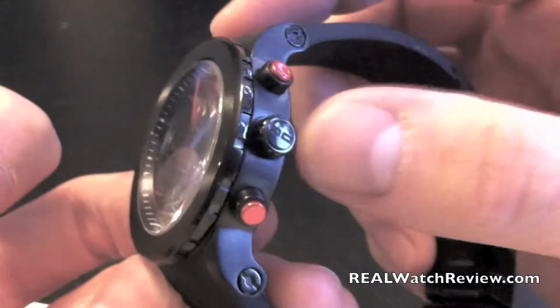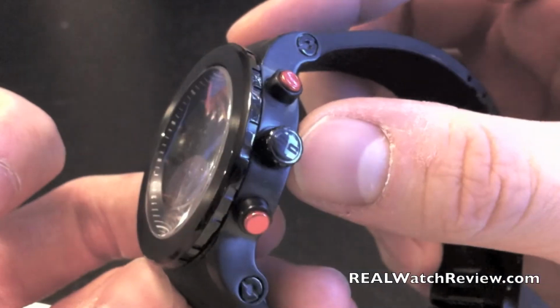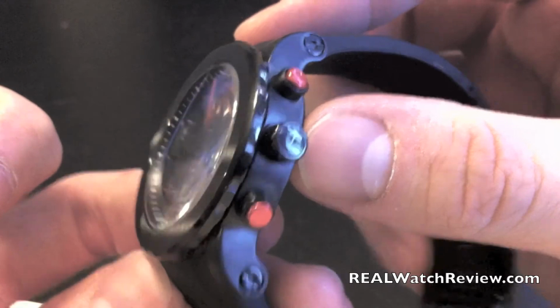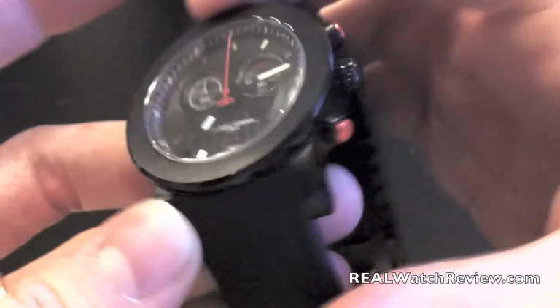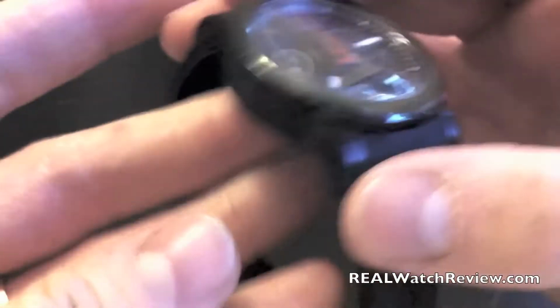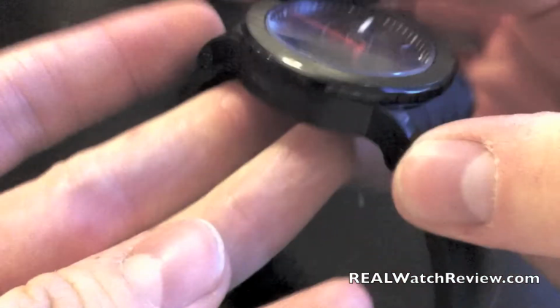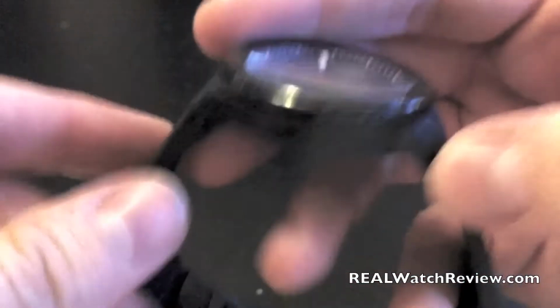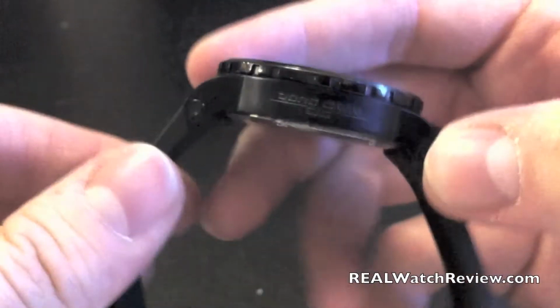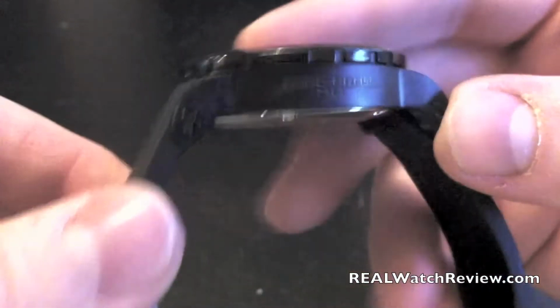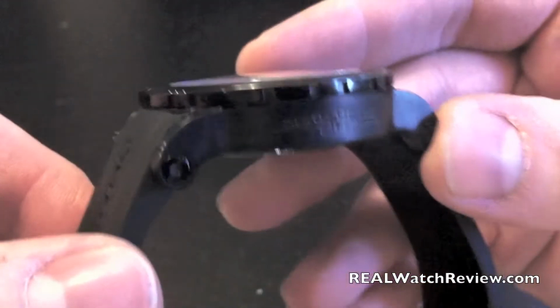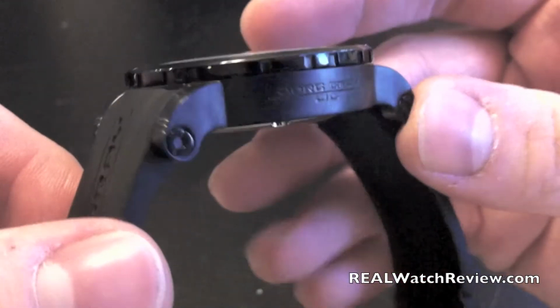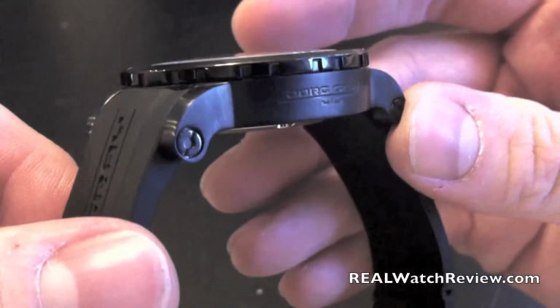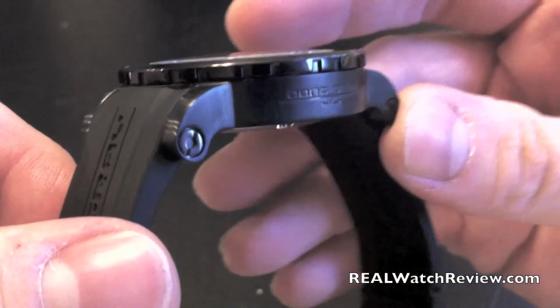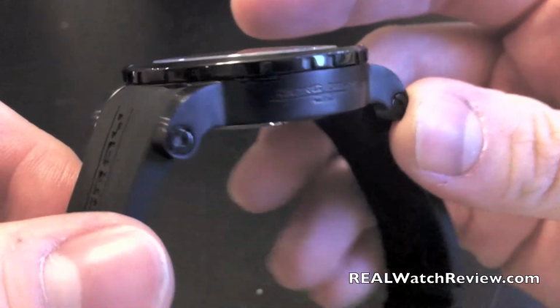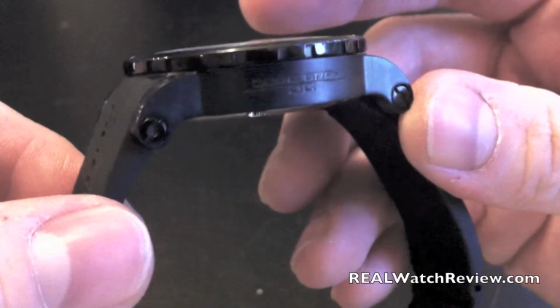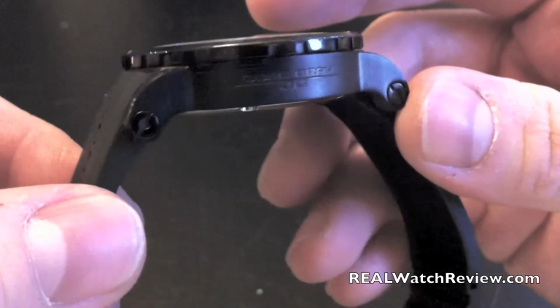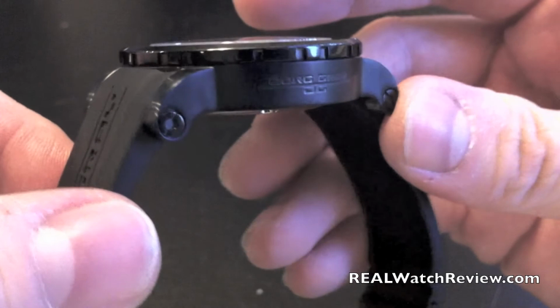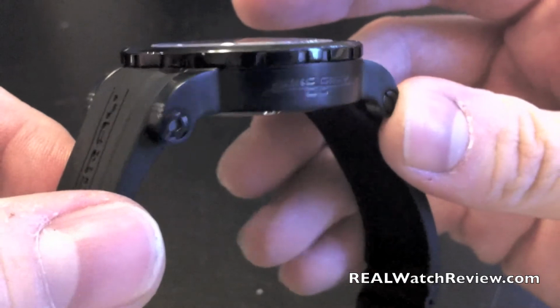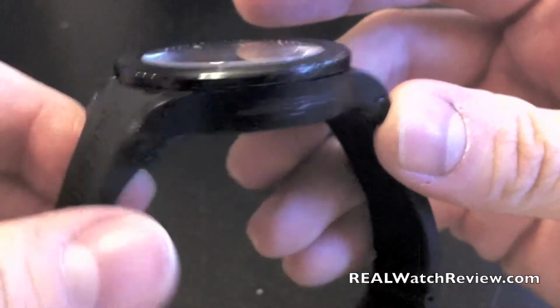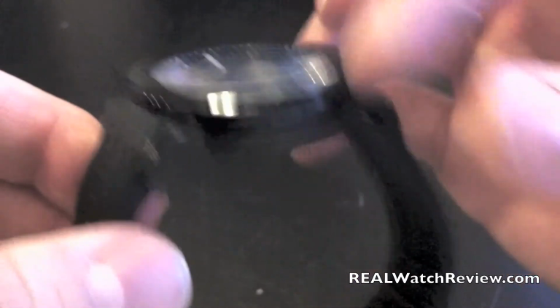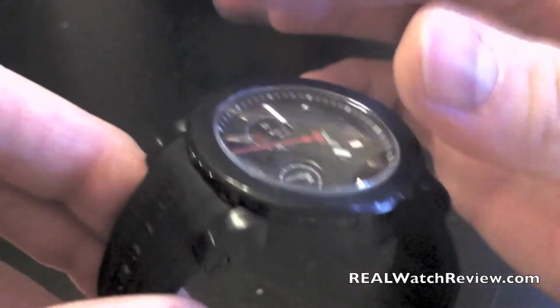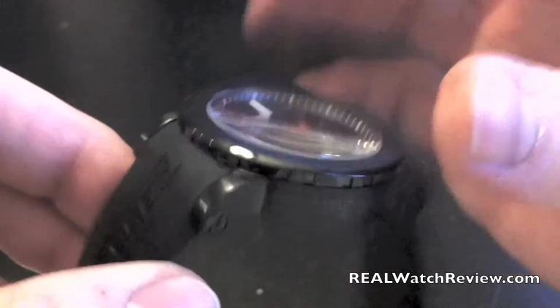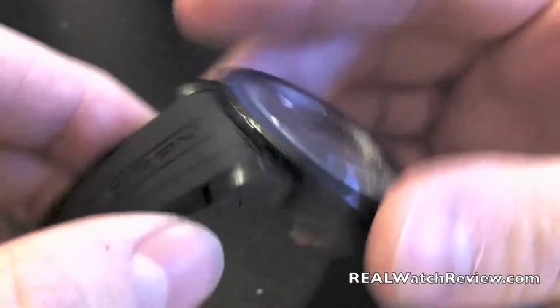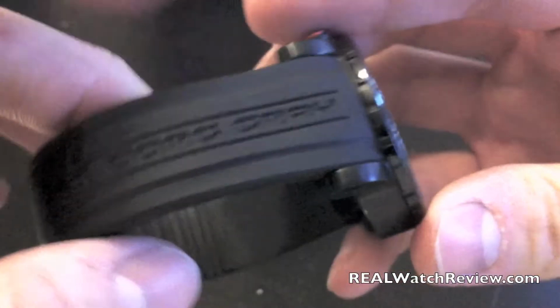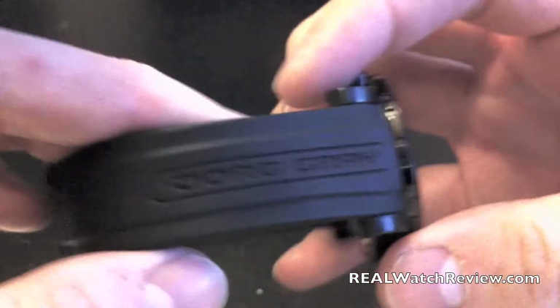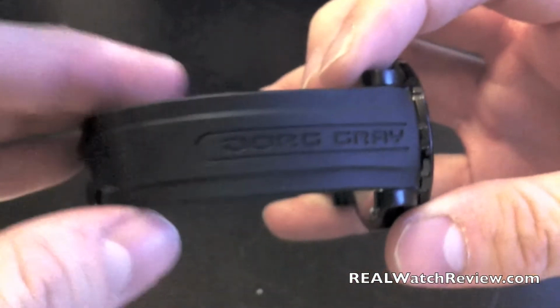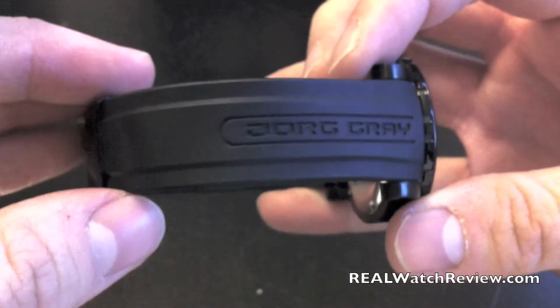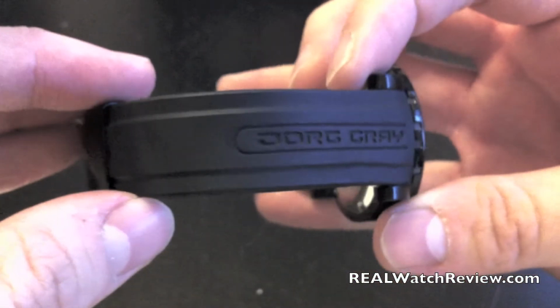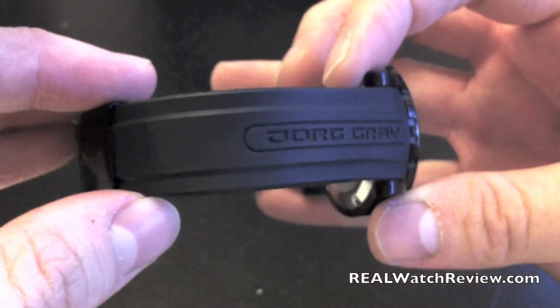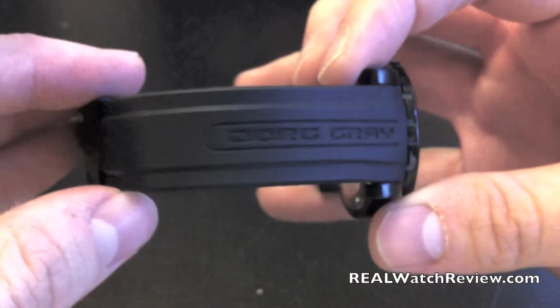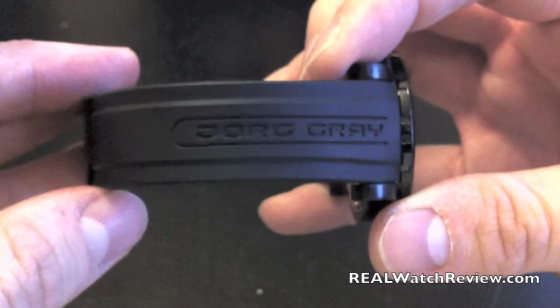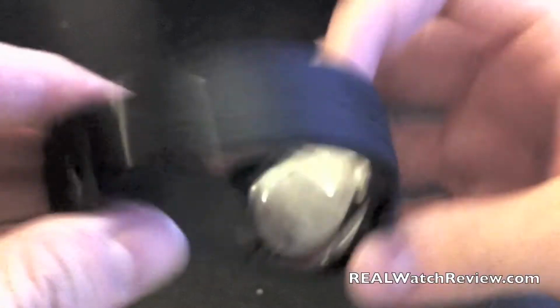There's a screw-down crown on here. Look at this case on the back — they have a Jorg Gray JG logo on the back of it, so they've really branded it throughout the piece. And then on the band it even has Jorg Gray as well.